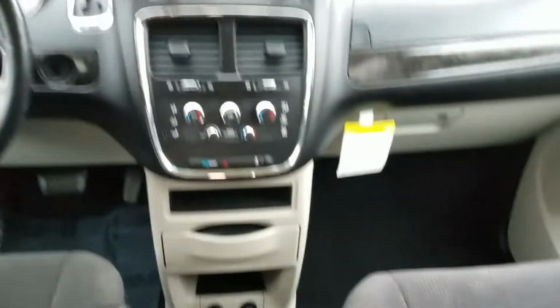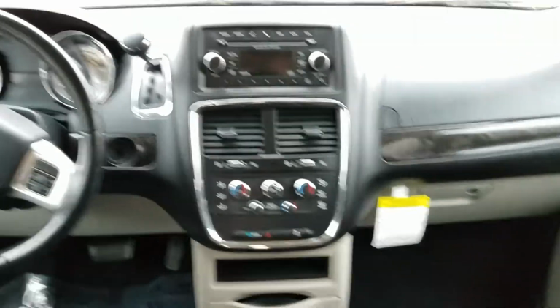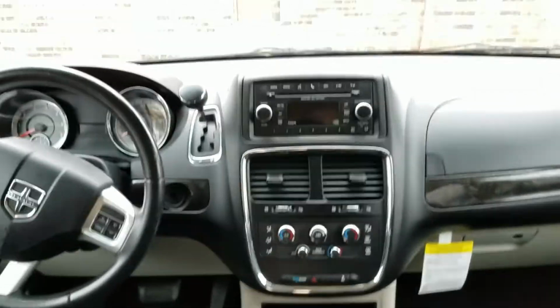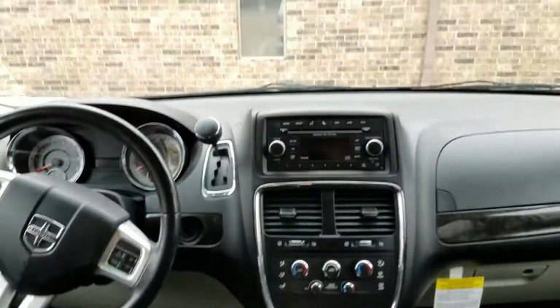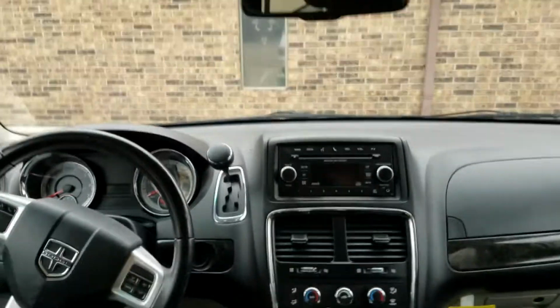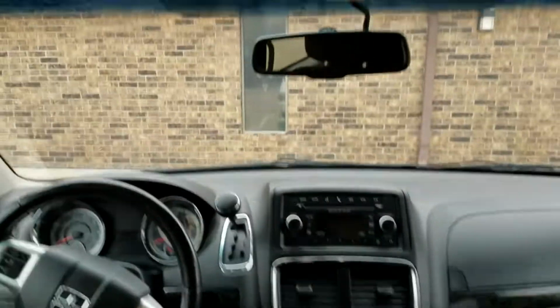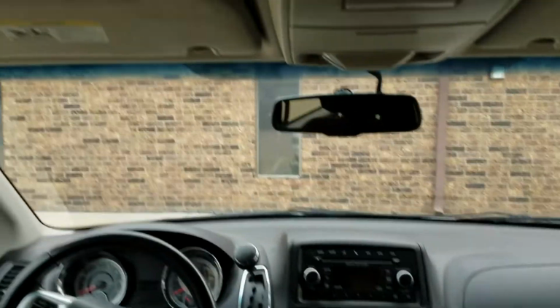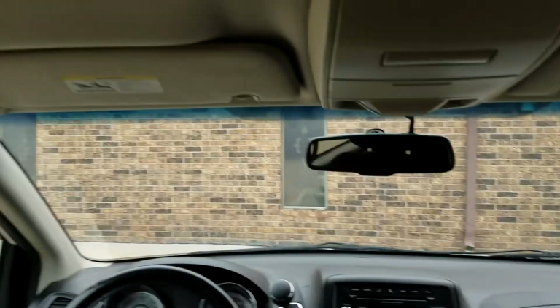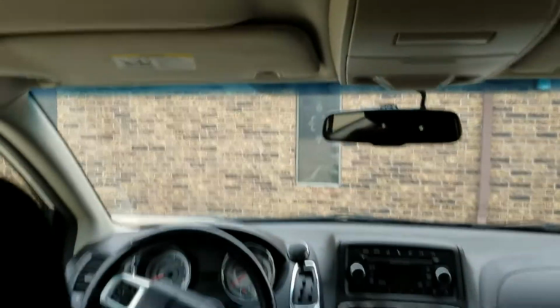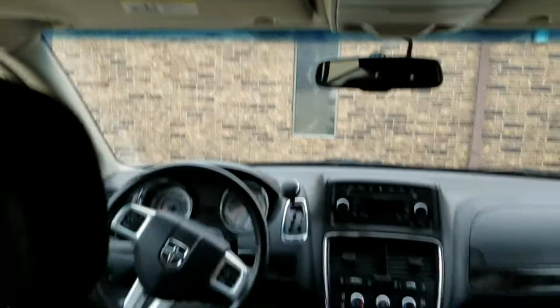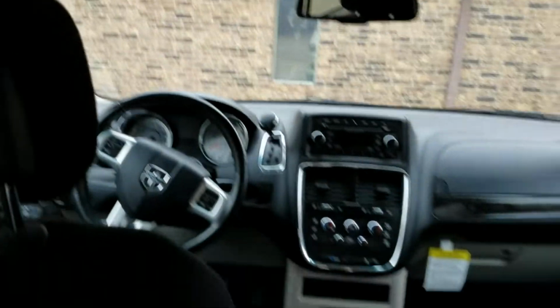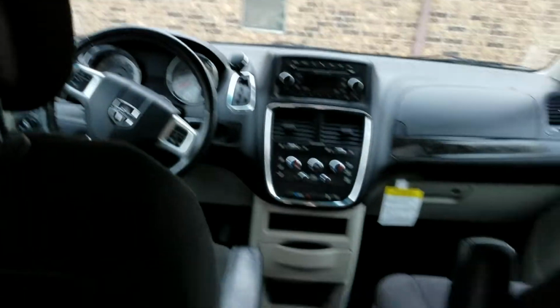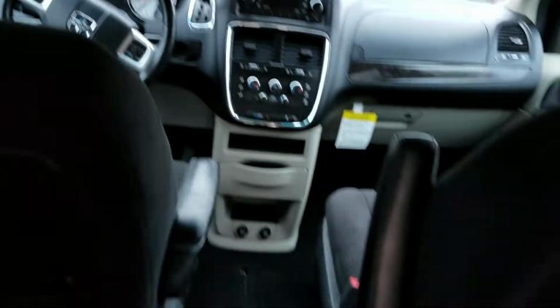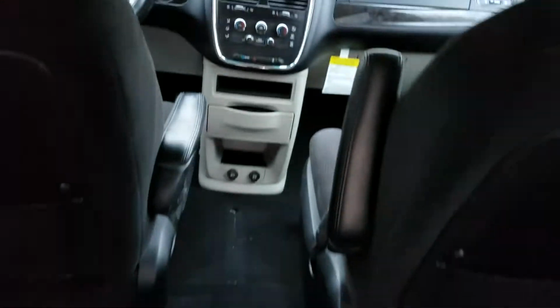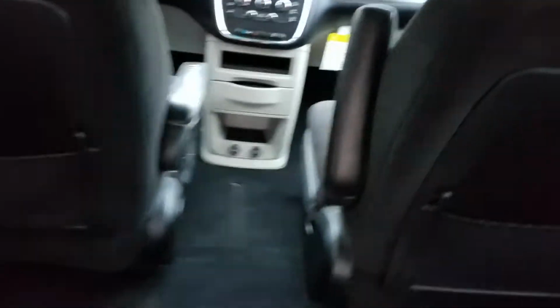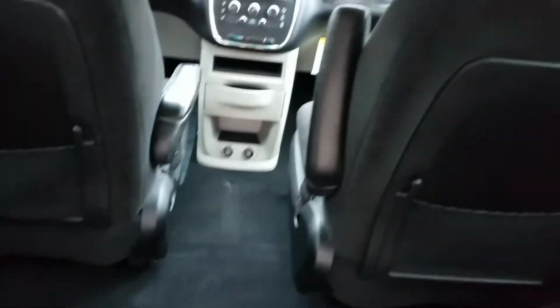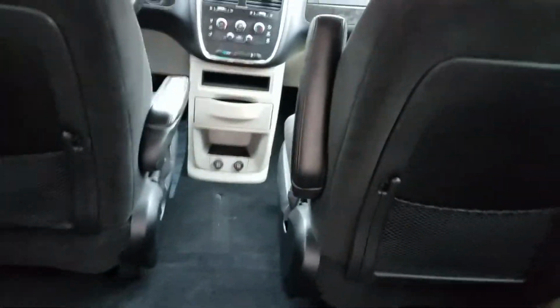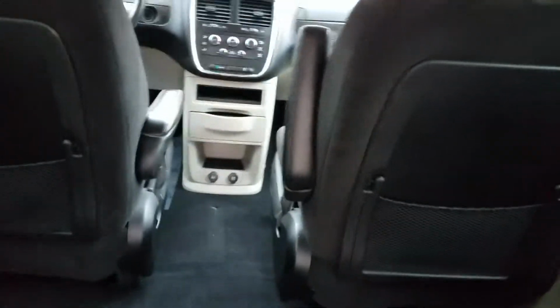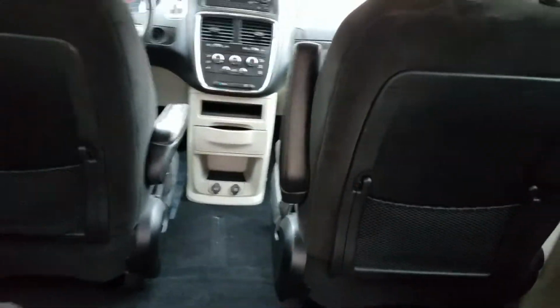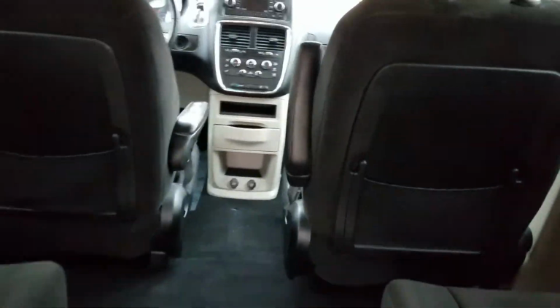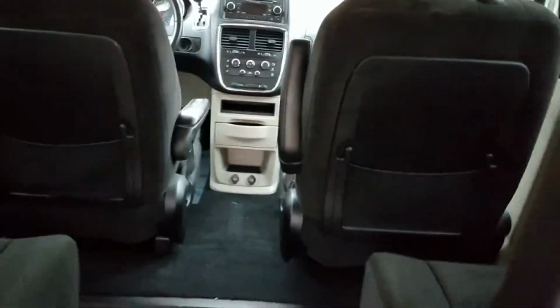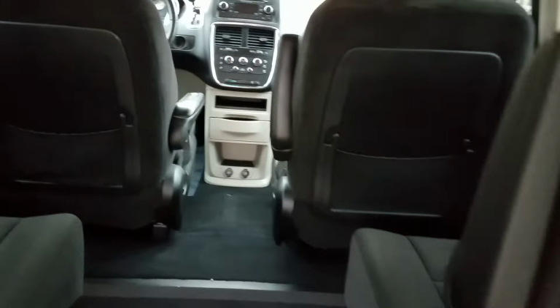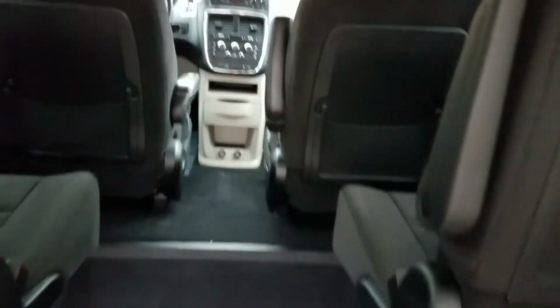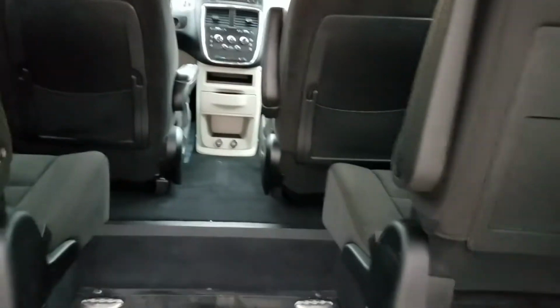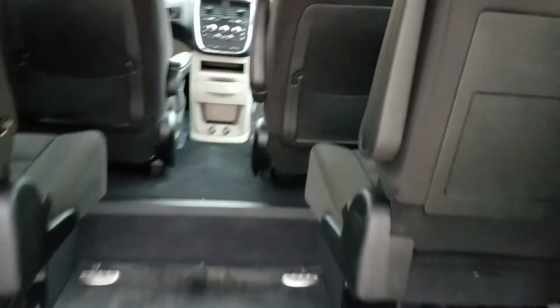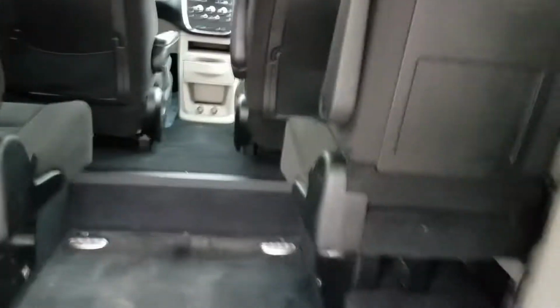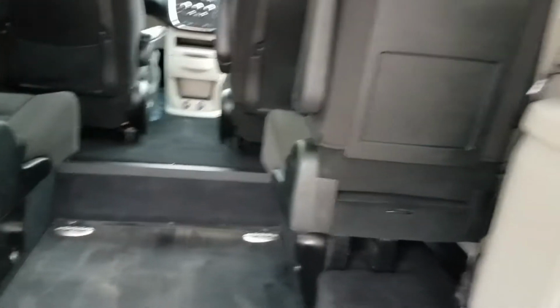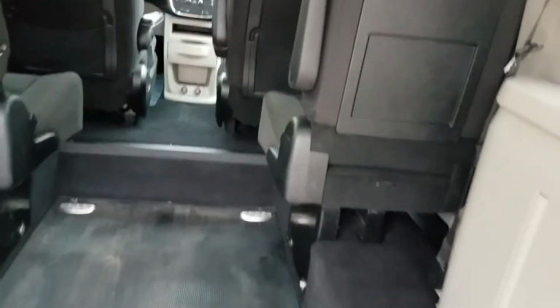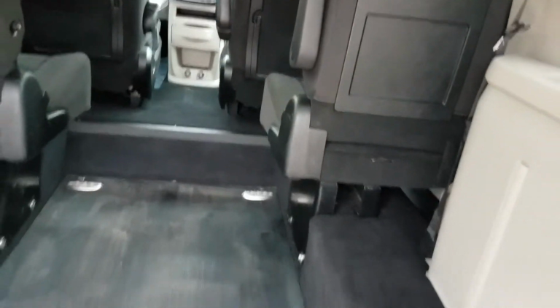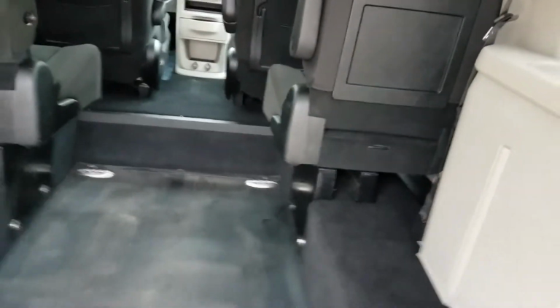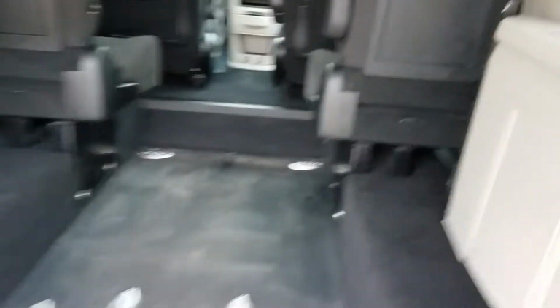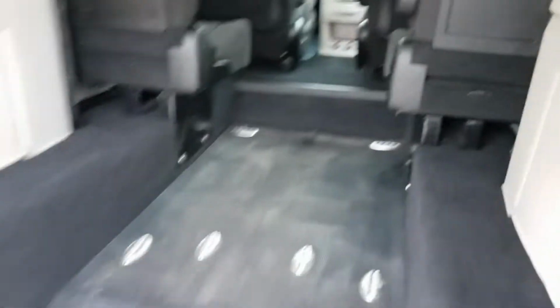Overall, very clean van. It's been great for all the customers we've sold it to. They've taken care of it, it's been garaged.